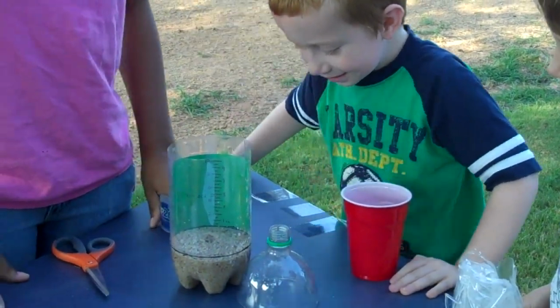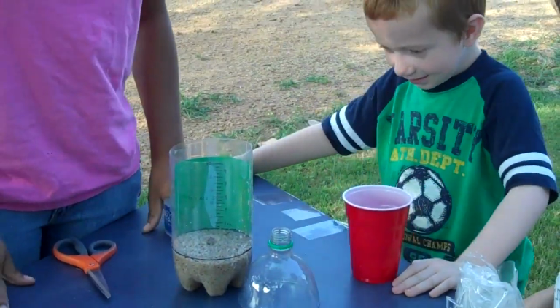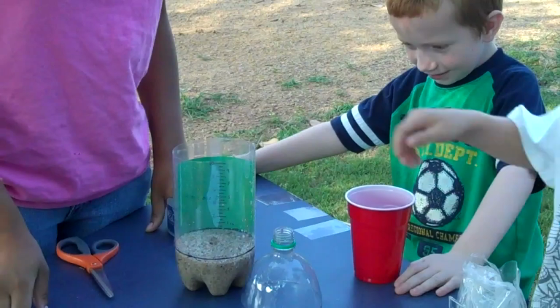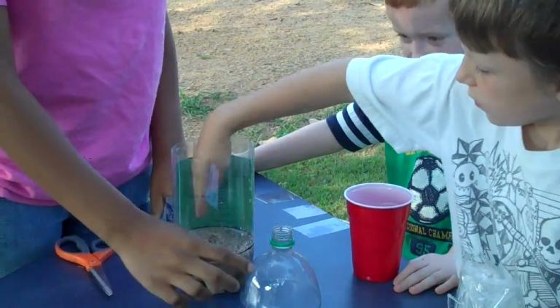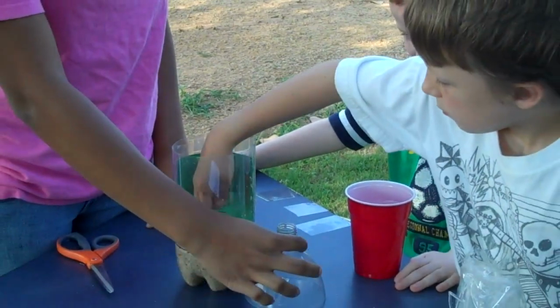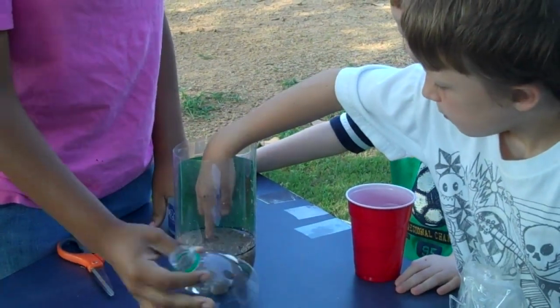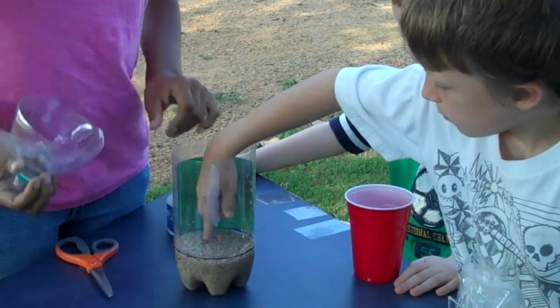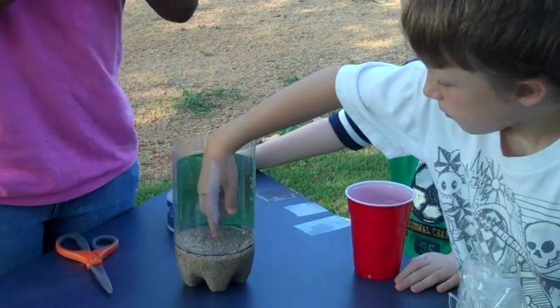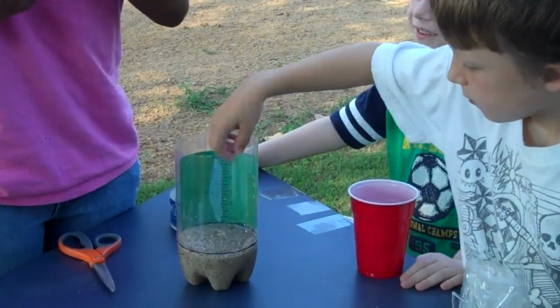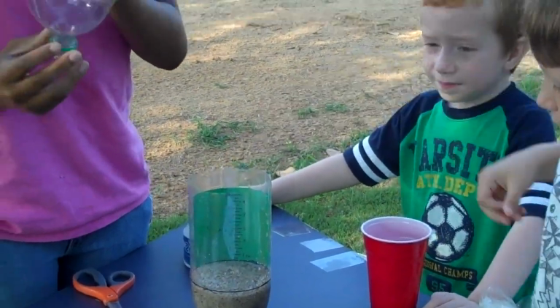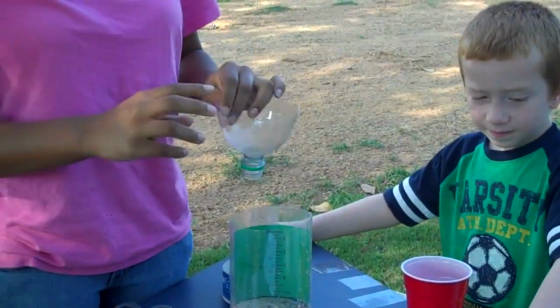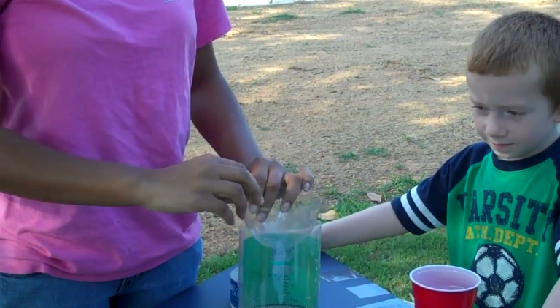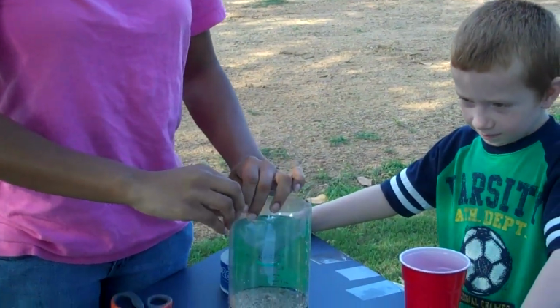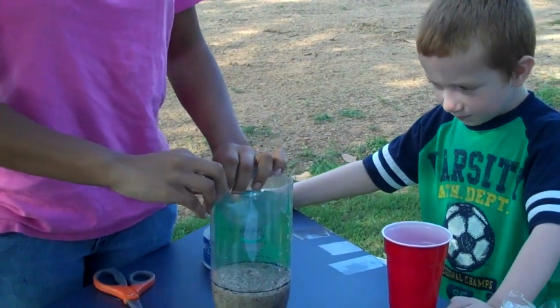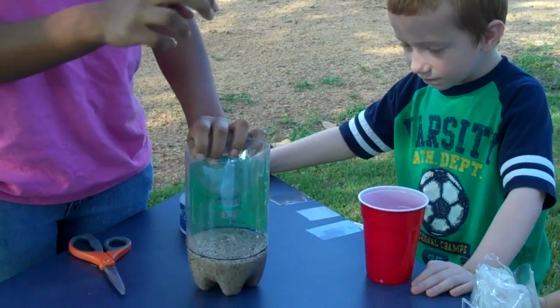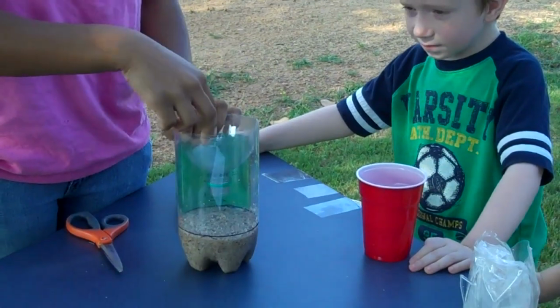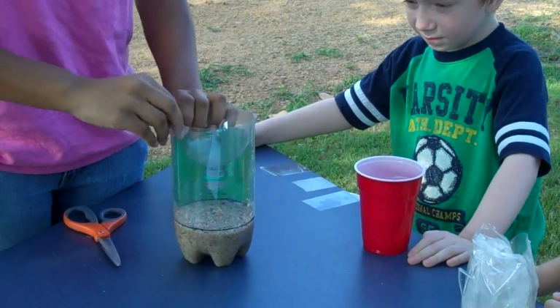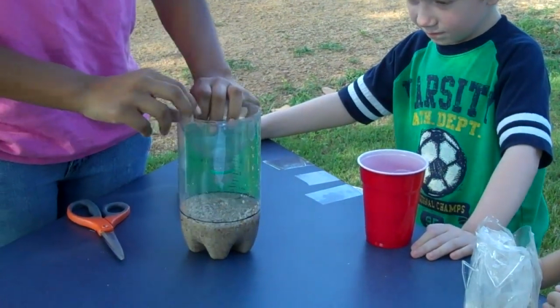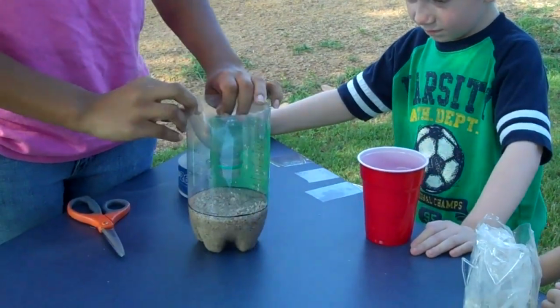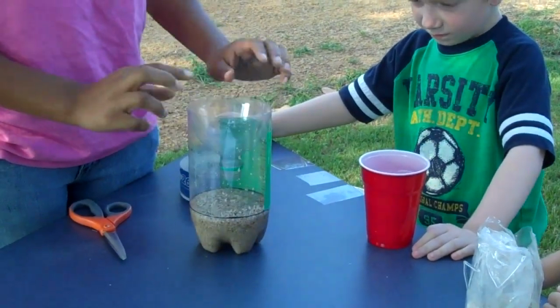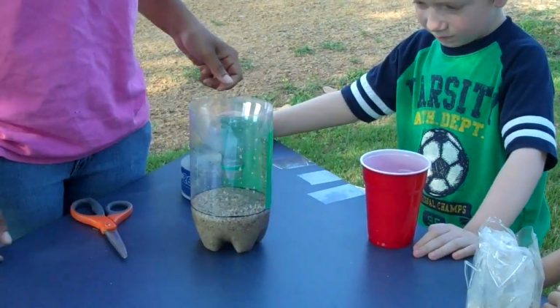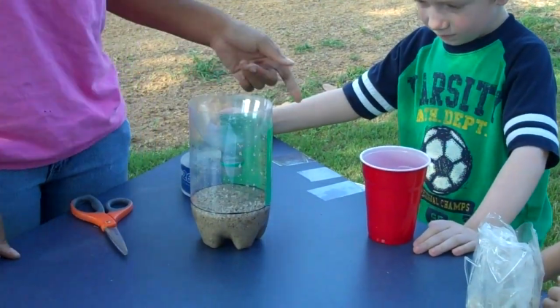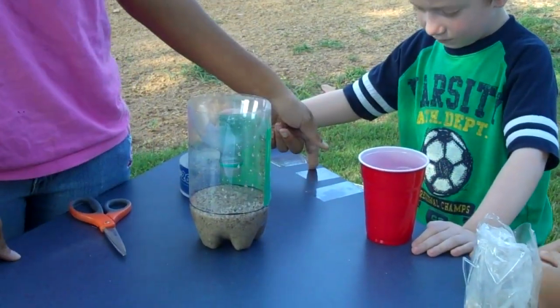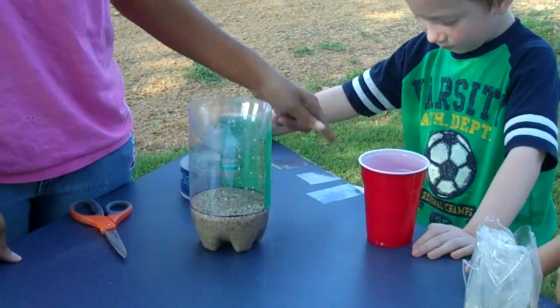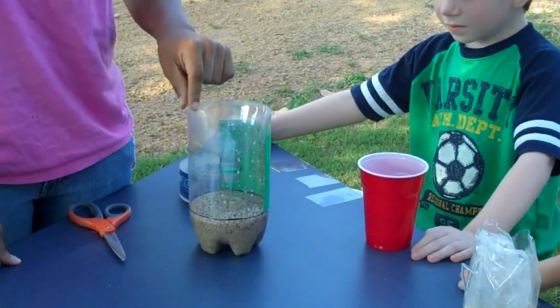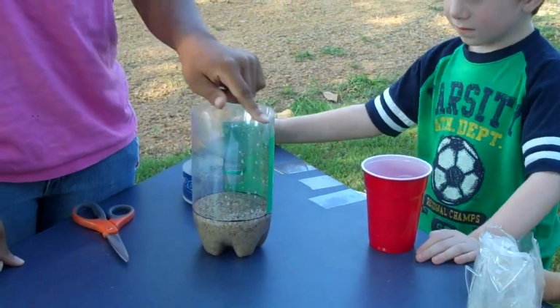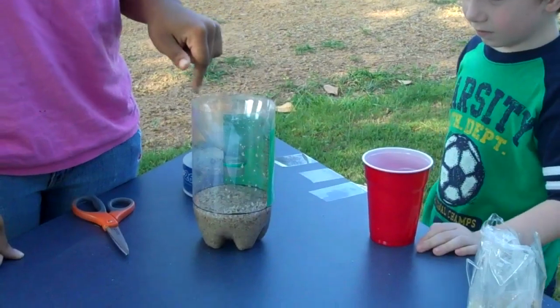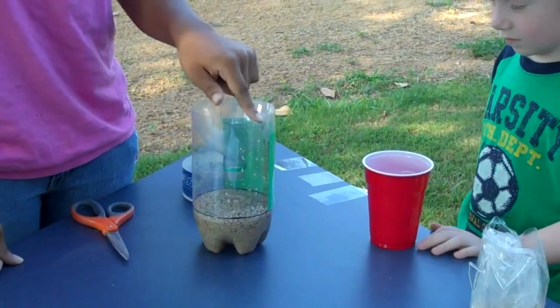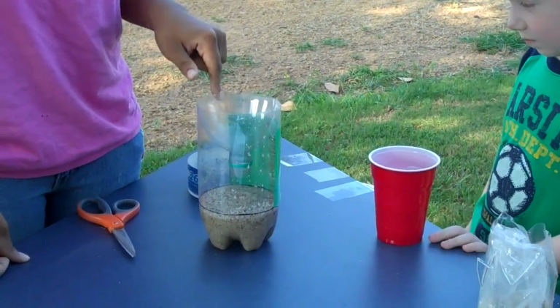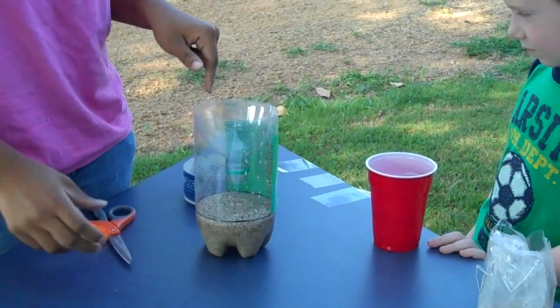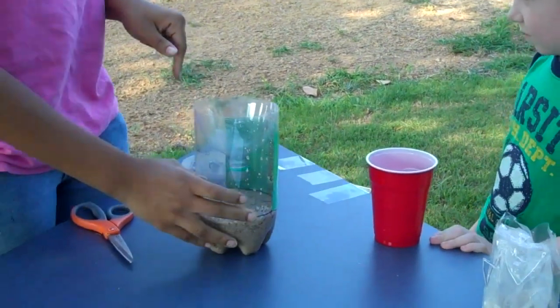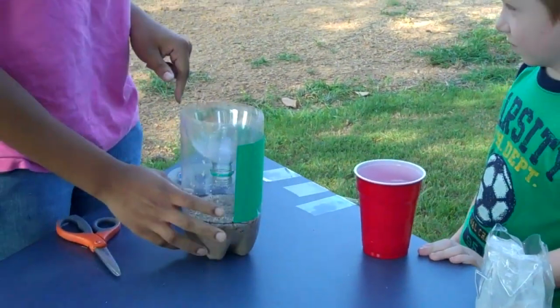After you do that, you're going to get the top and place it on top here for the rain to come in. Now after you've placed it here, you're going to need to get some tape and tape up the top so that nobody hurts themselves or cuts themselves on the bottle.